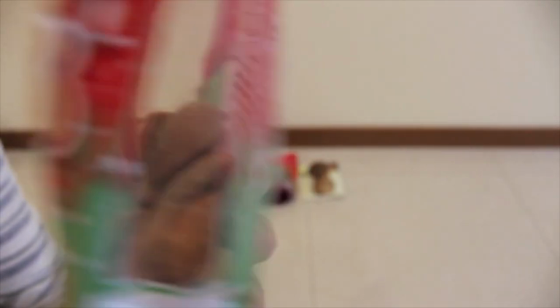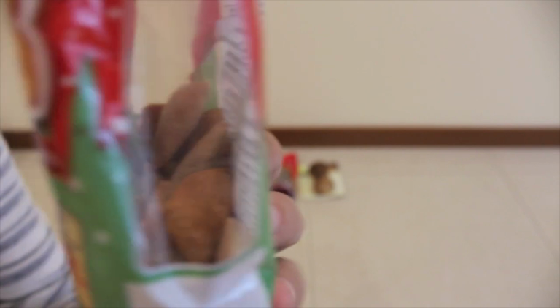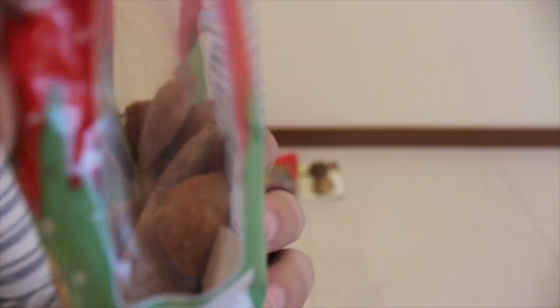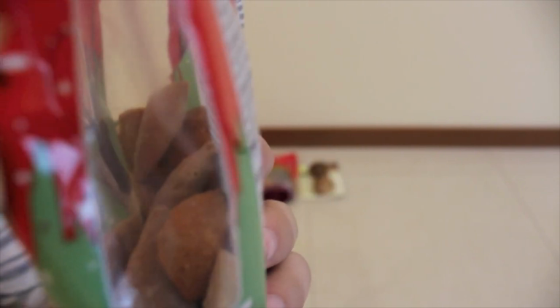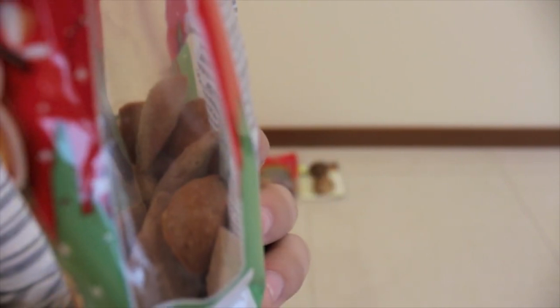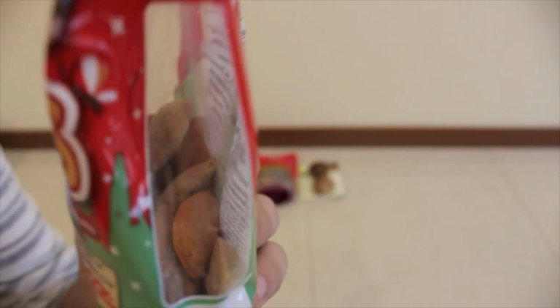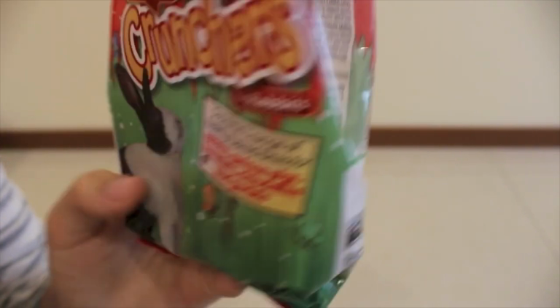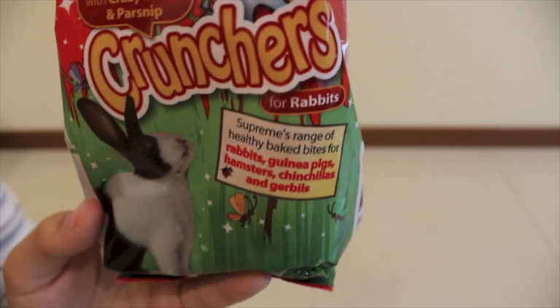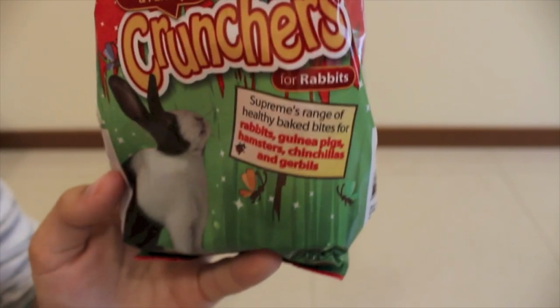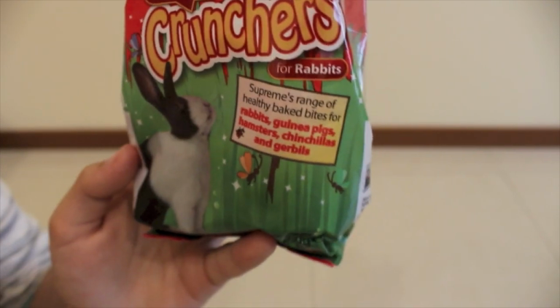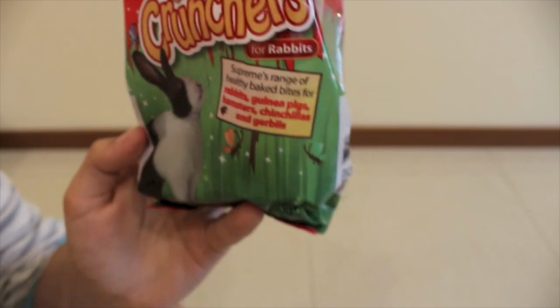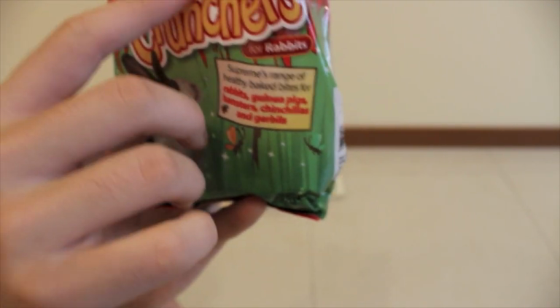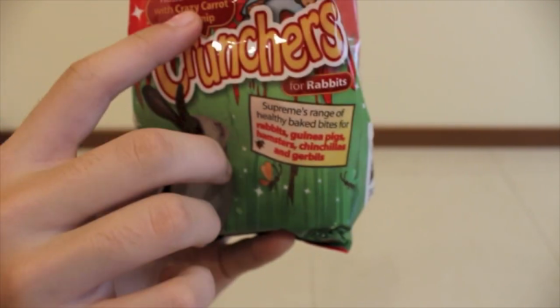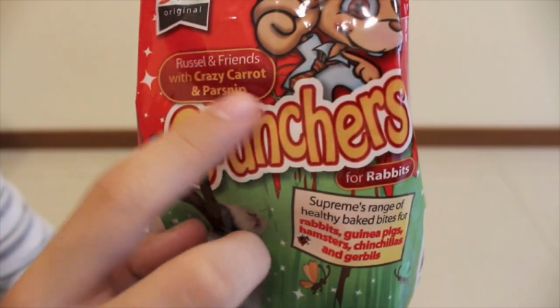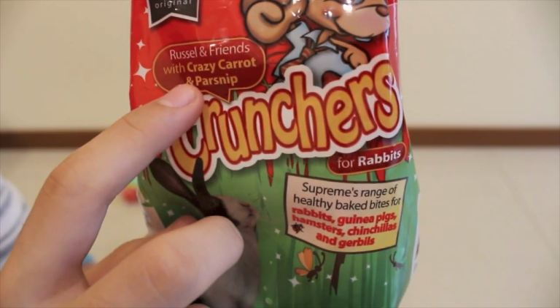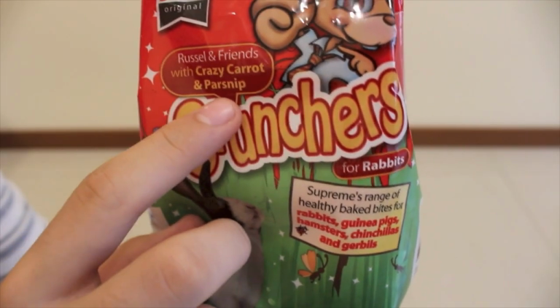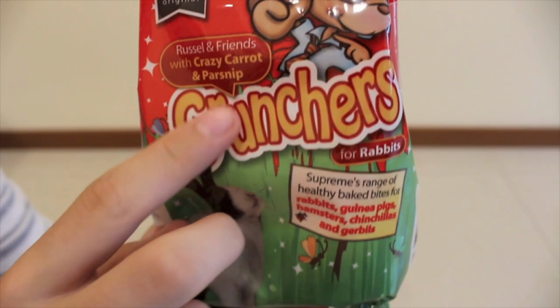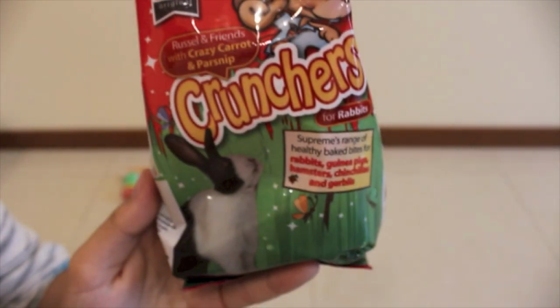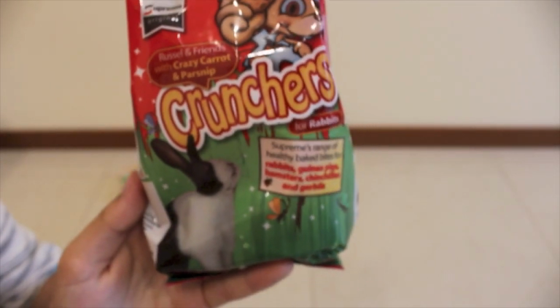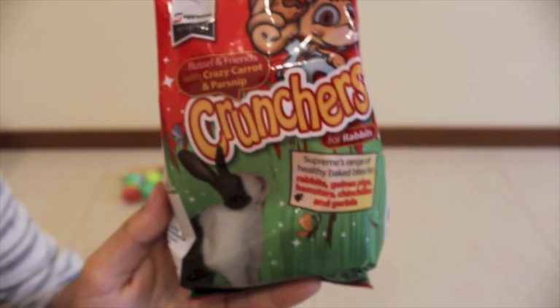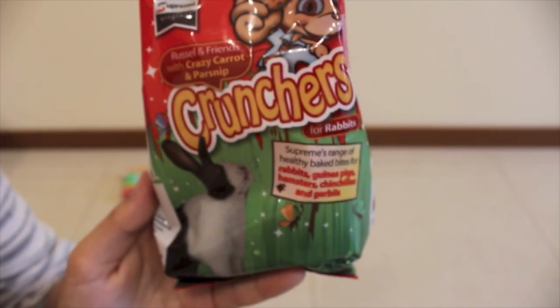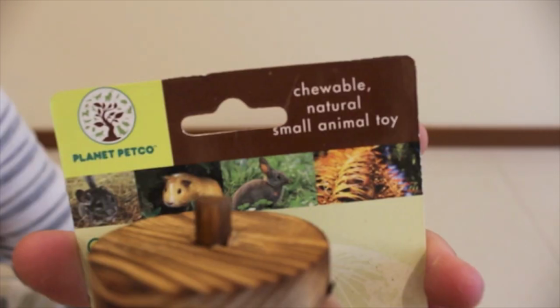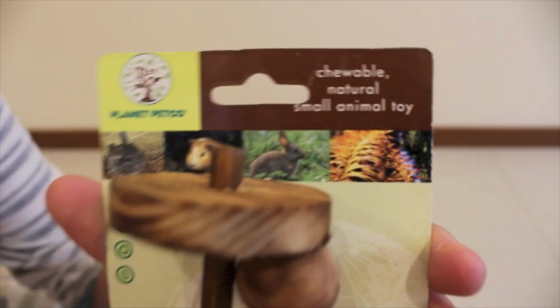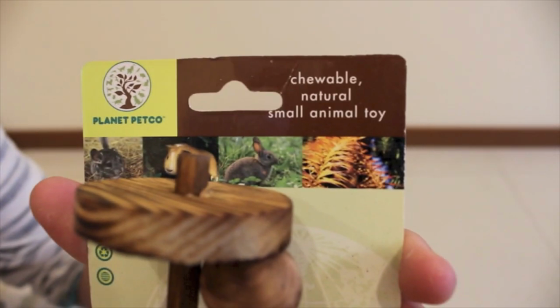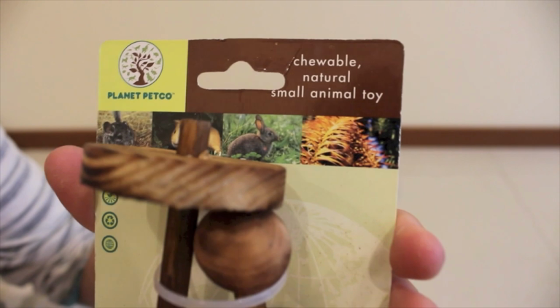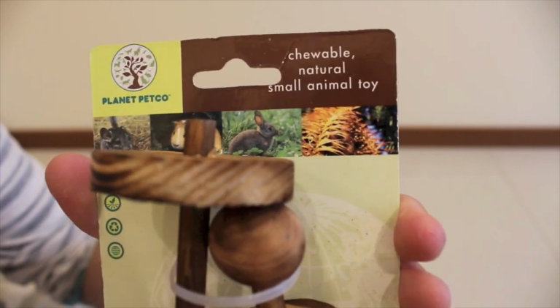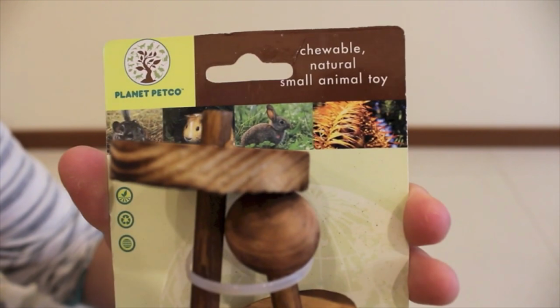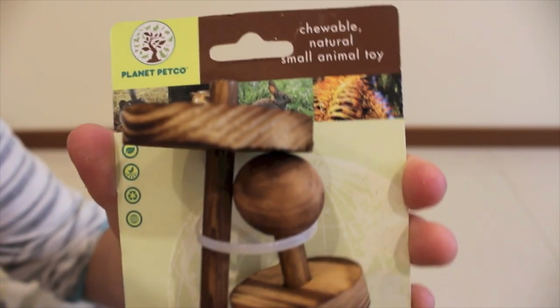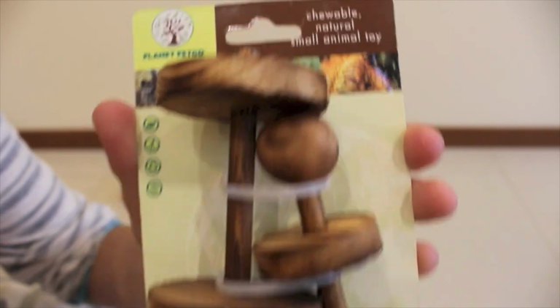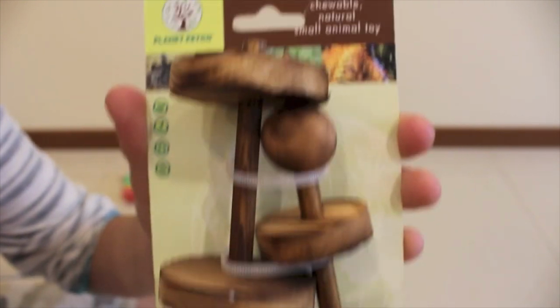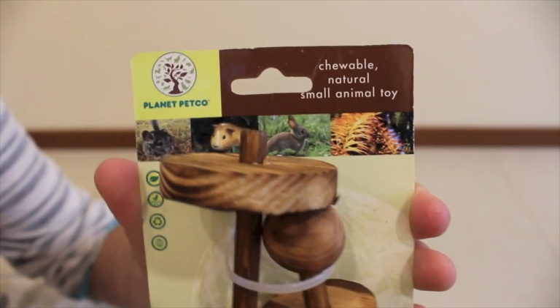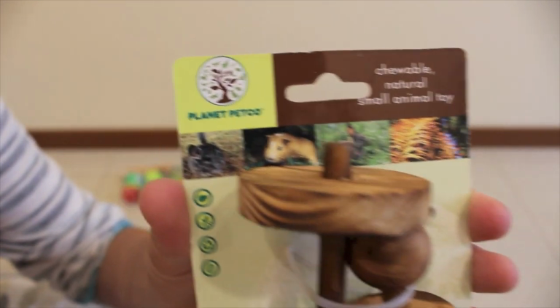This is how they look. I got the oatmeal one before and this one is Crazy Carrot and Parsnip, and this cost $3.99. Then I got another chewable natural small animal toy.